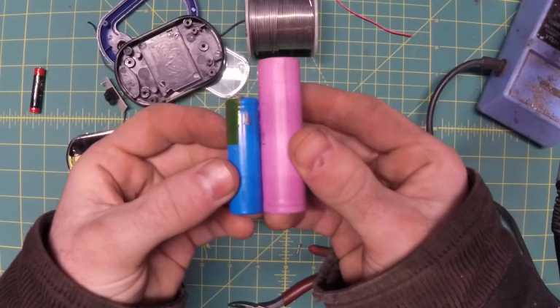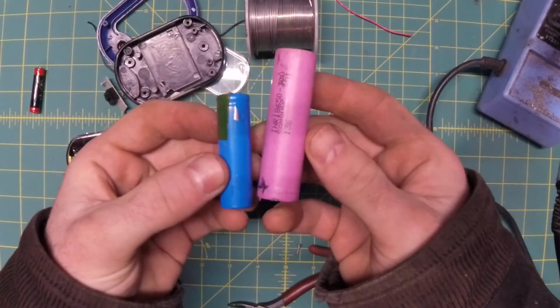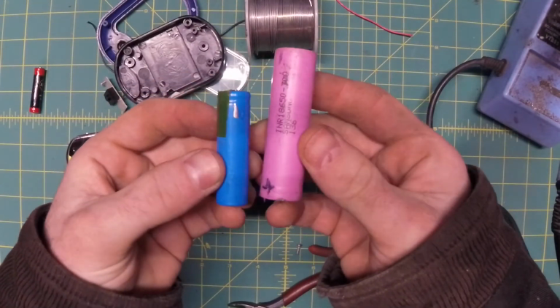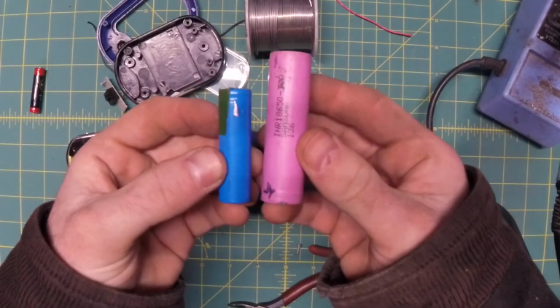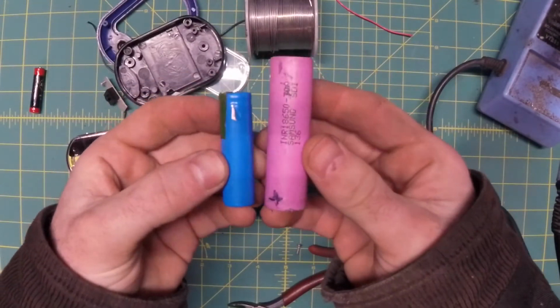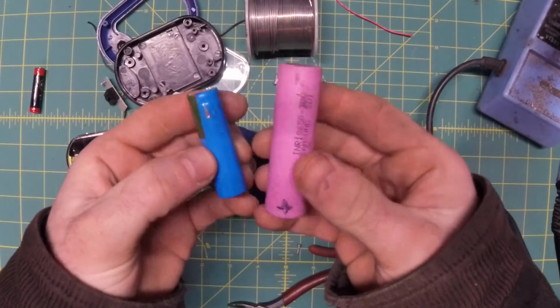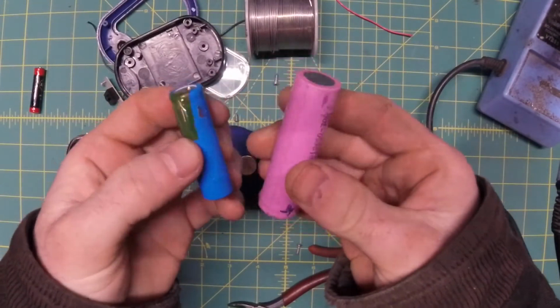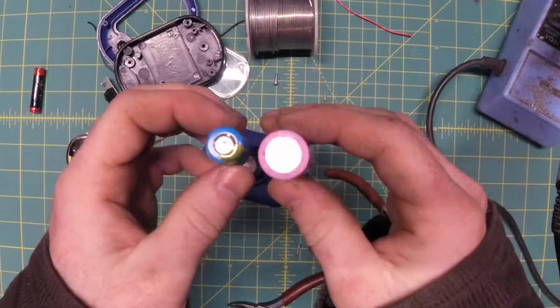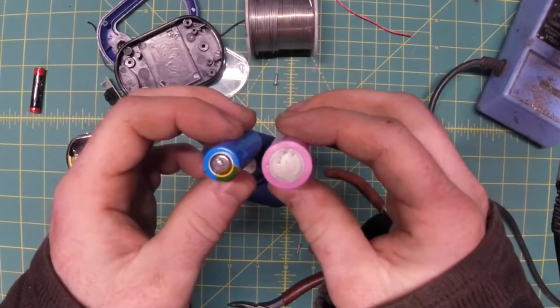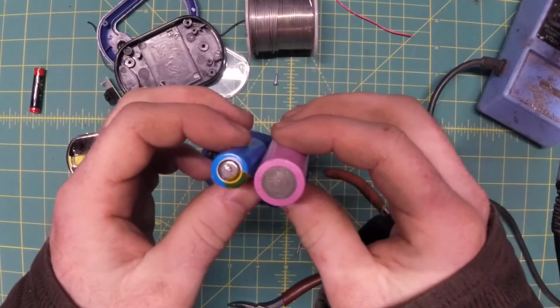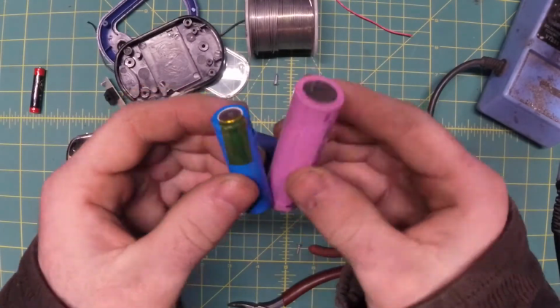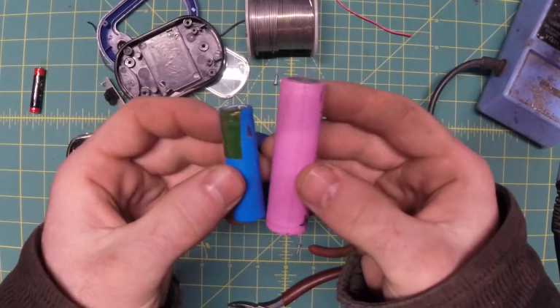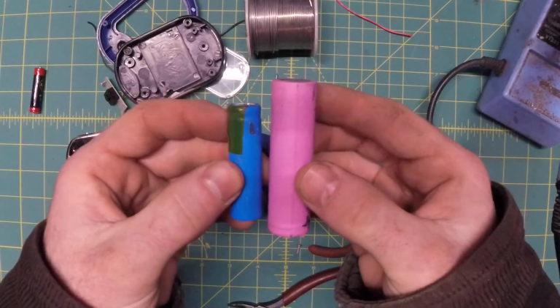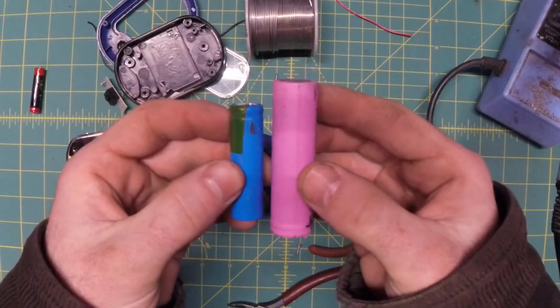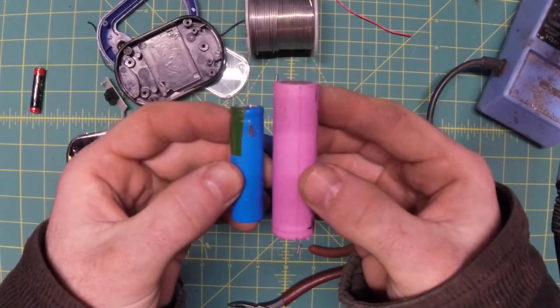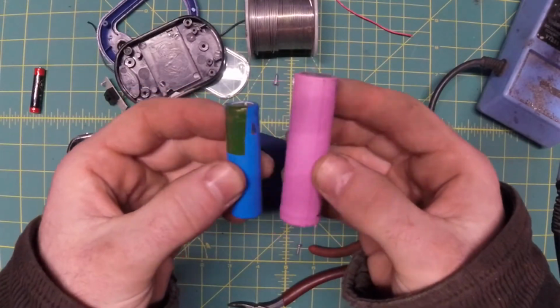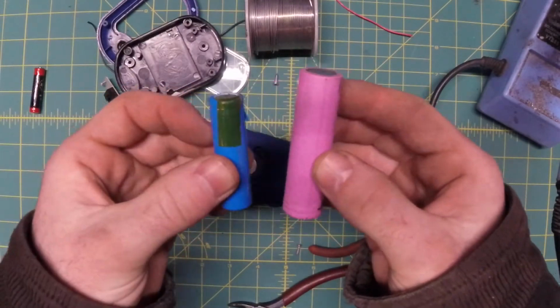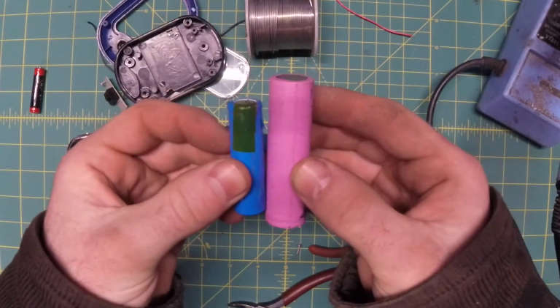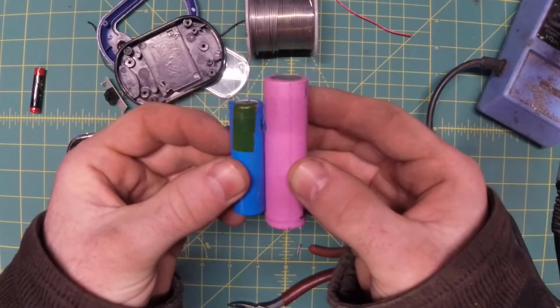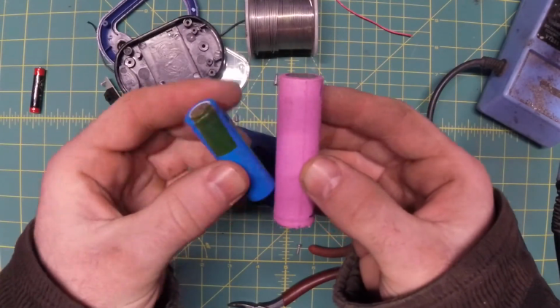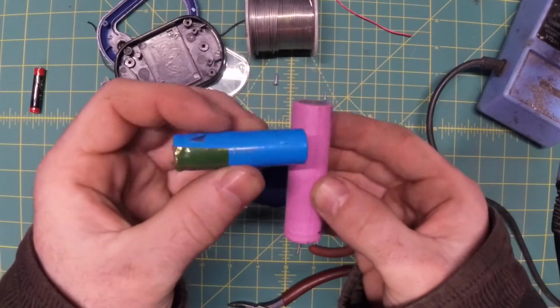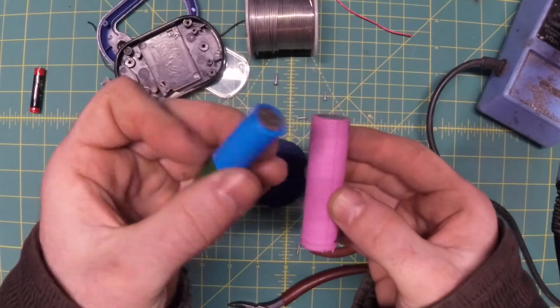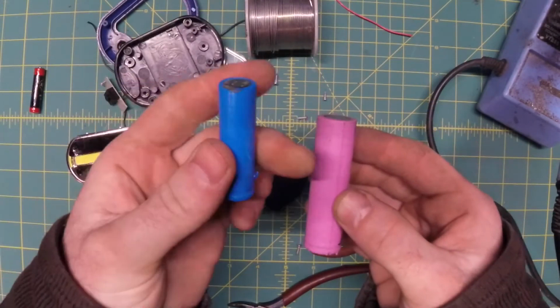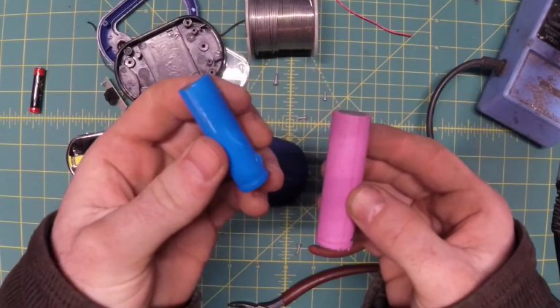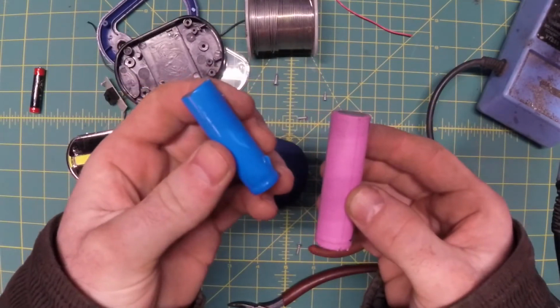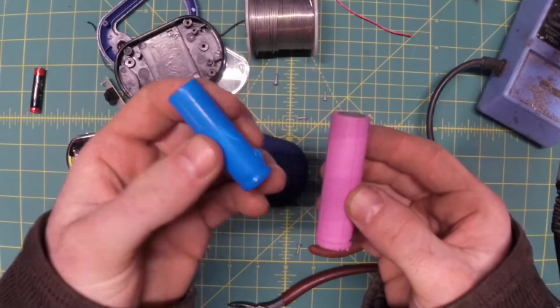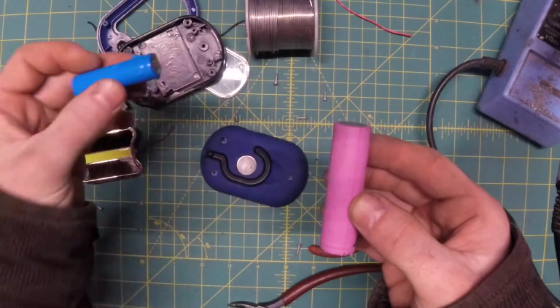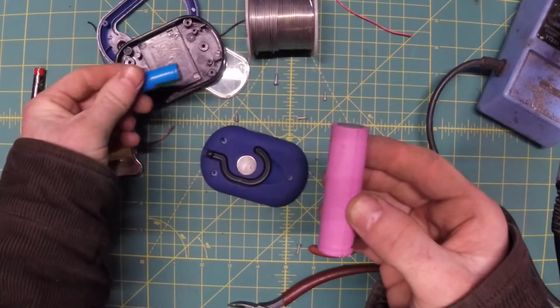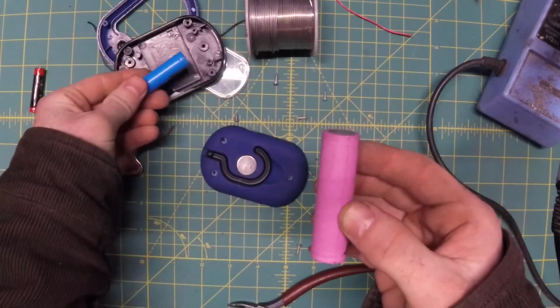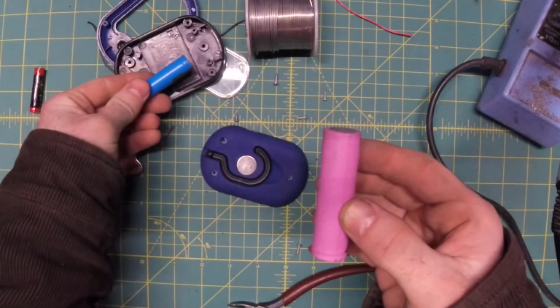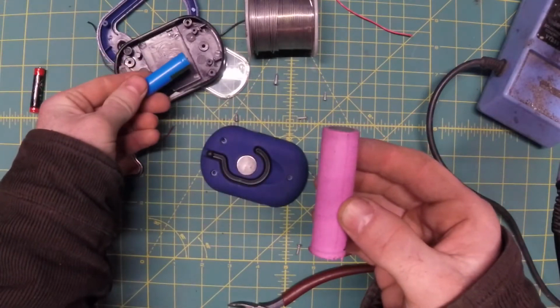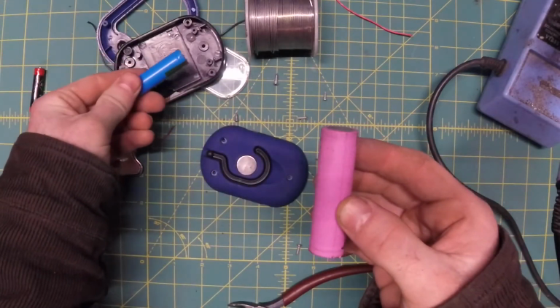It's a lithium-ion cell, just like the 18650. It's 3.7 volts, just like the 18650, but it's much smaller — about the size of a AA battery. I think we can cram it in here.